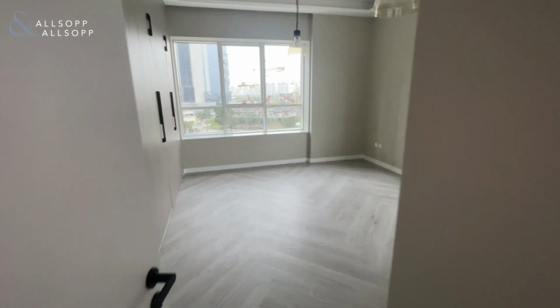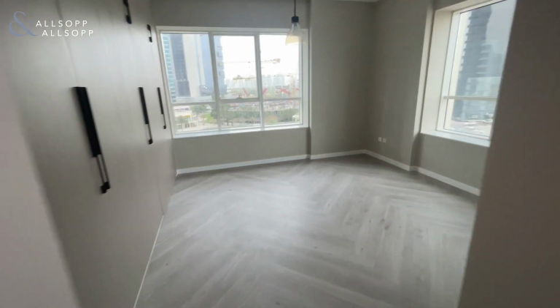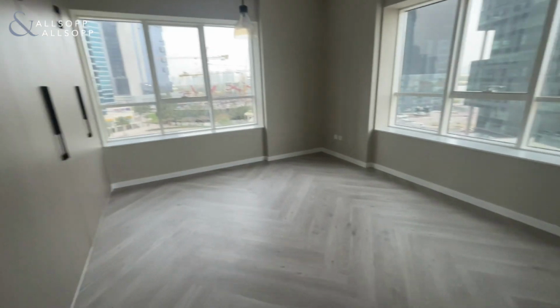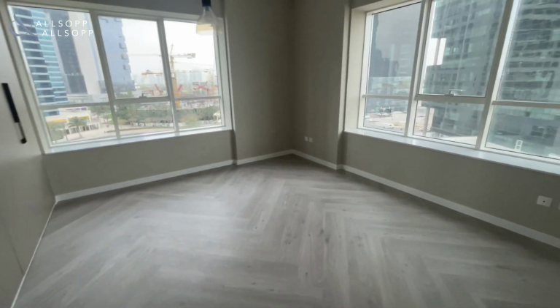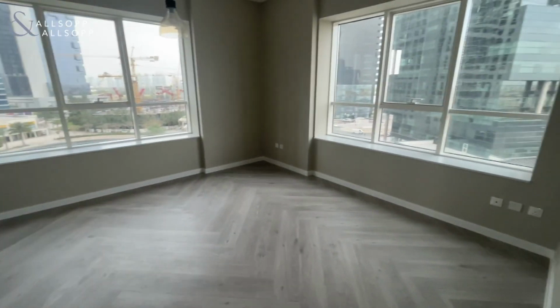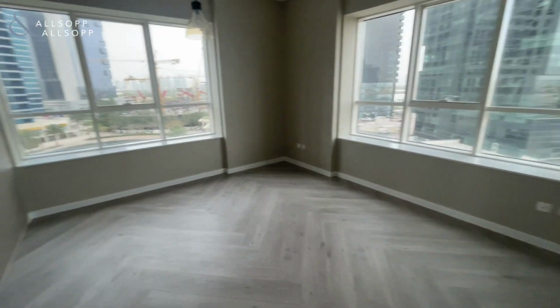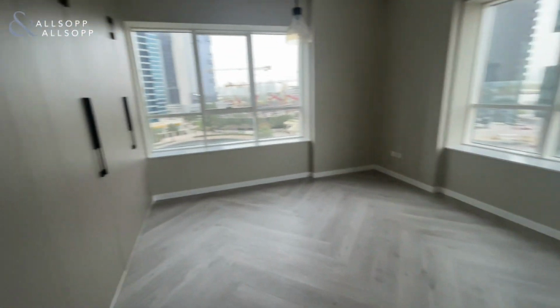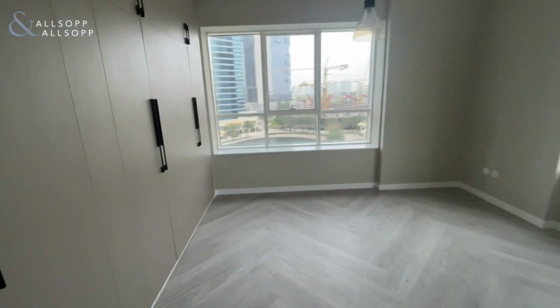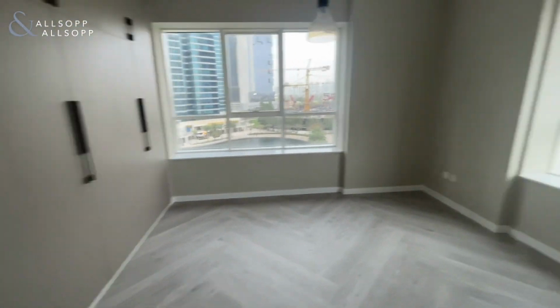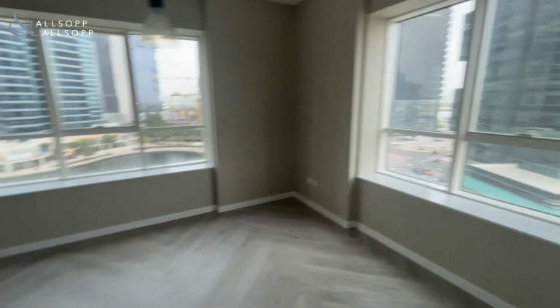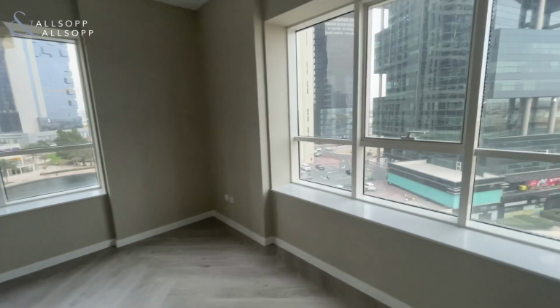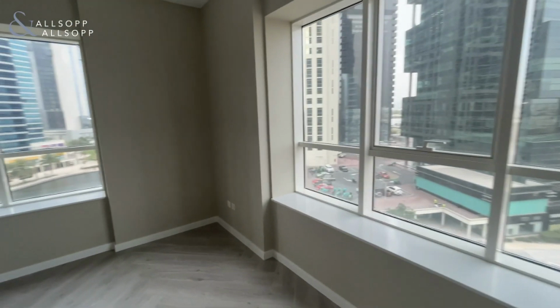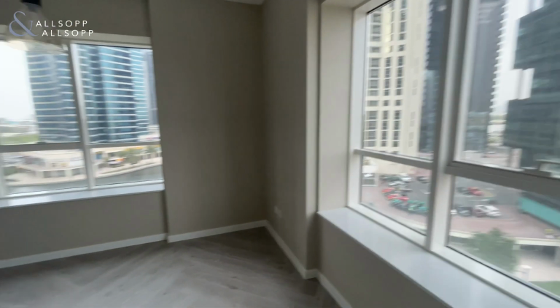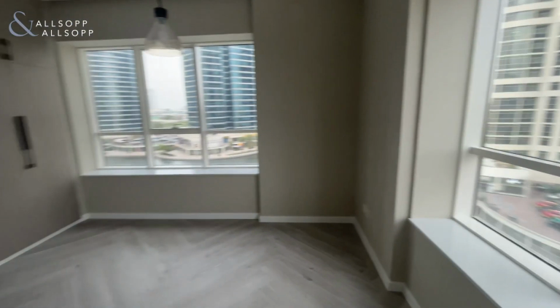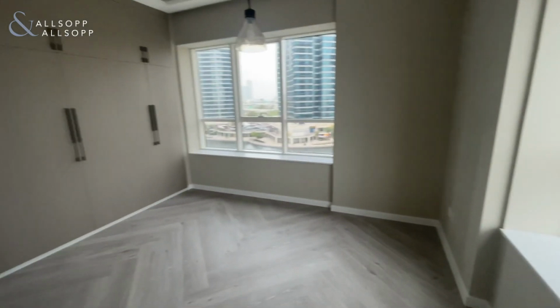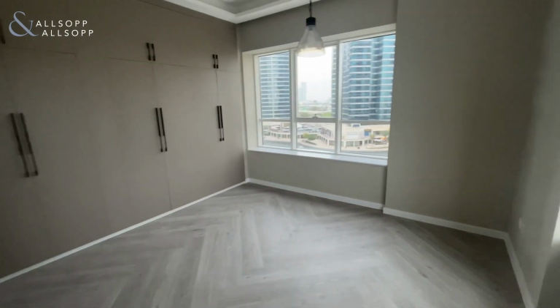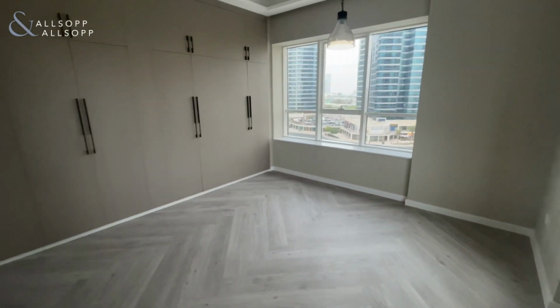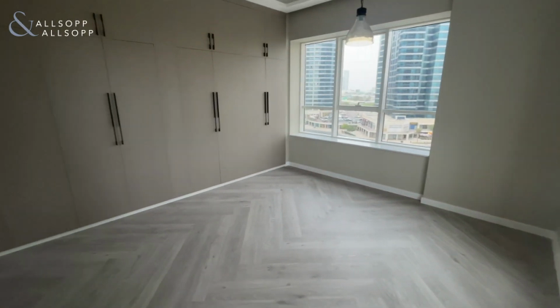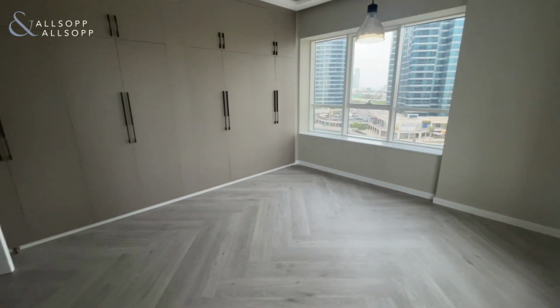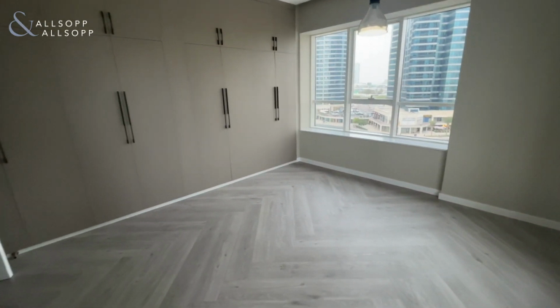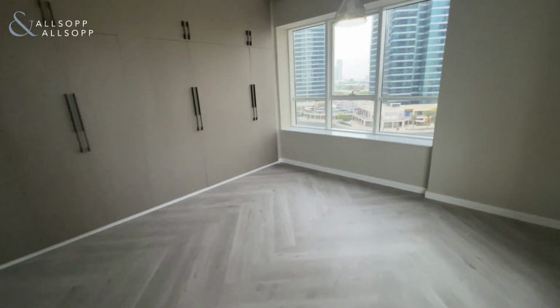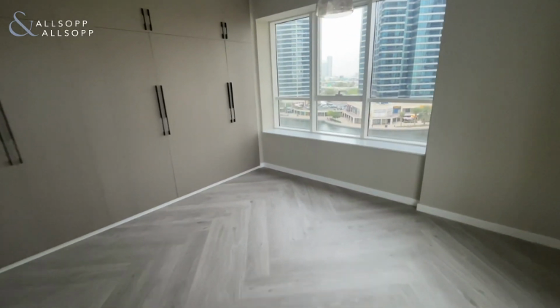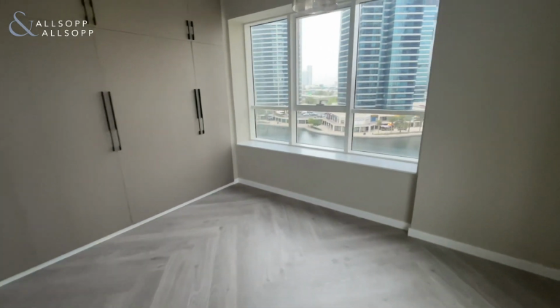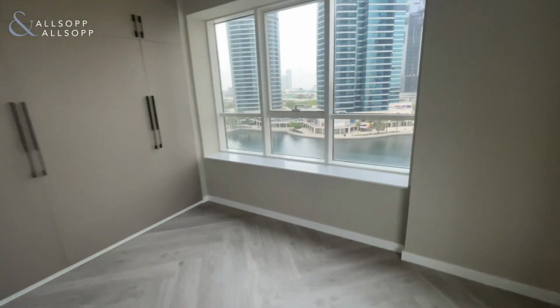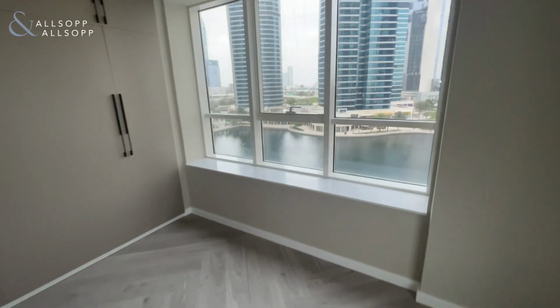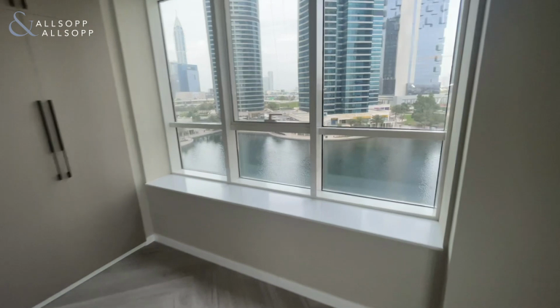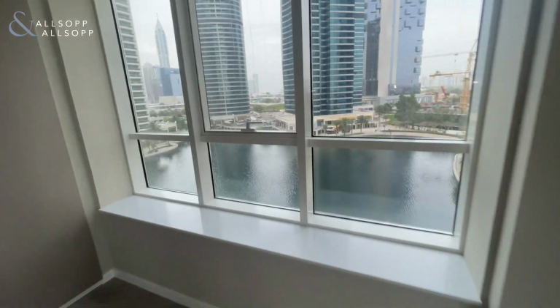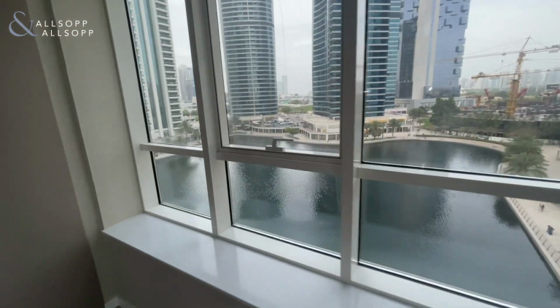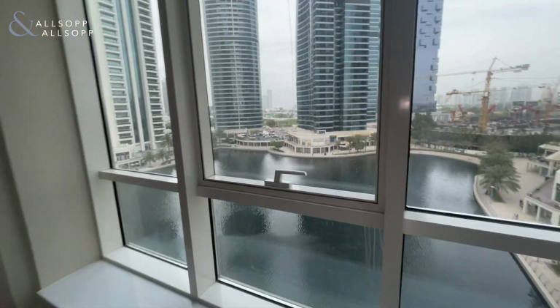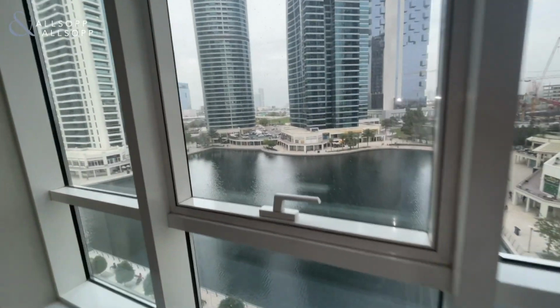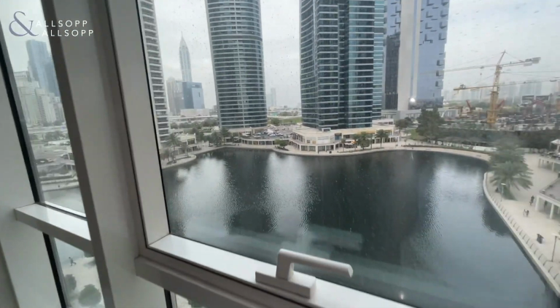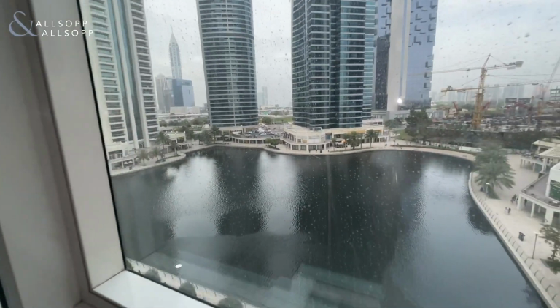Here you have your master bedroom — lots of natural light here, and again you enjoy your lake view.